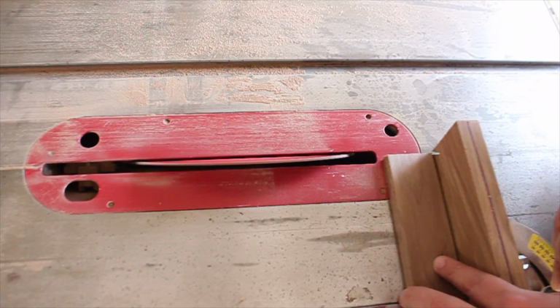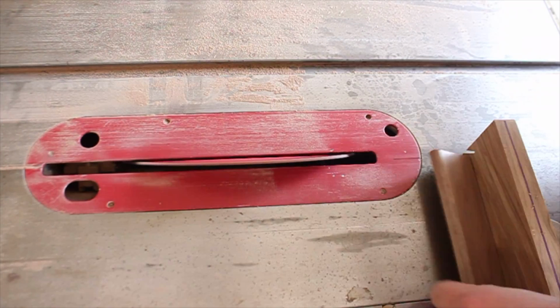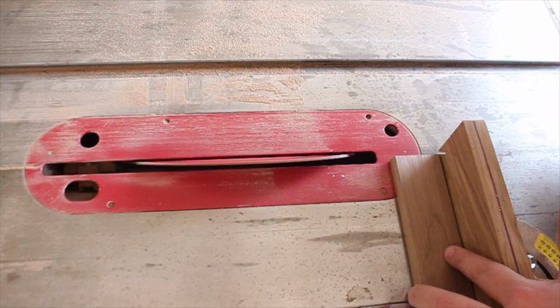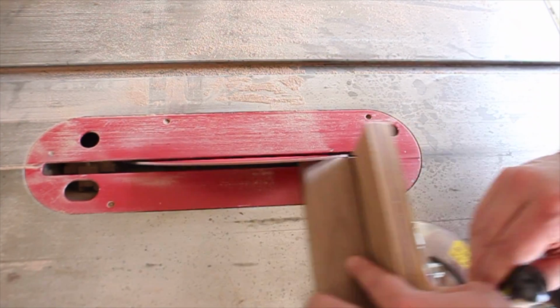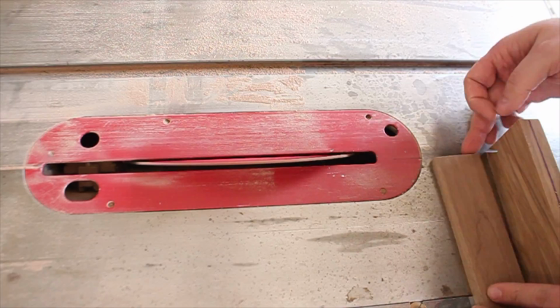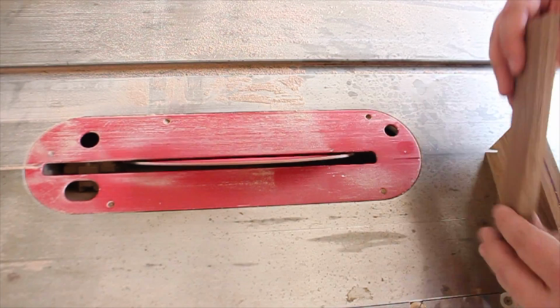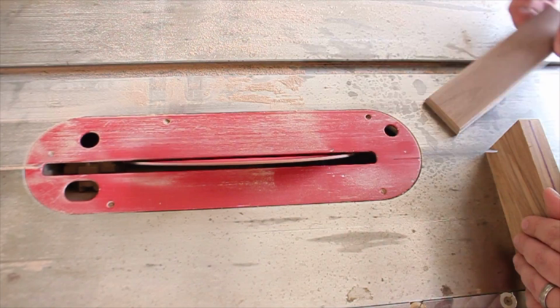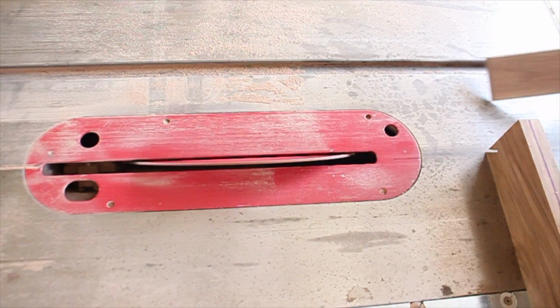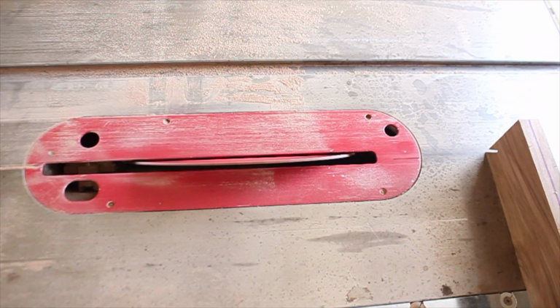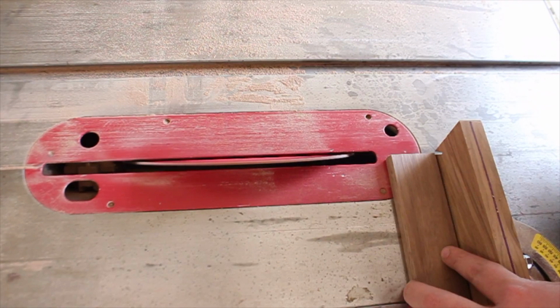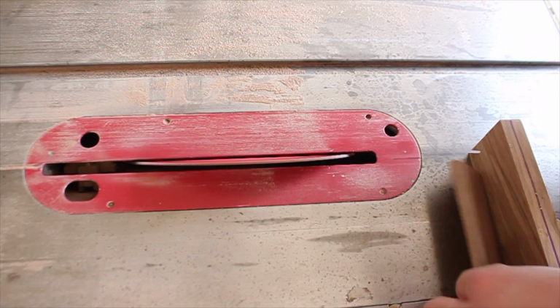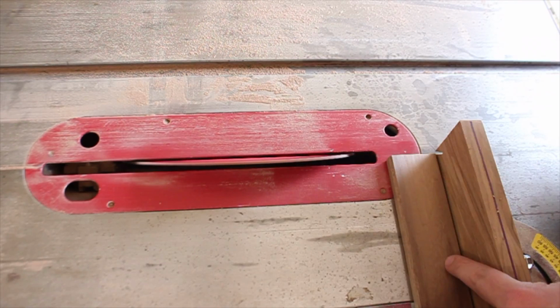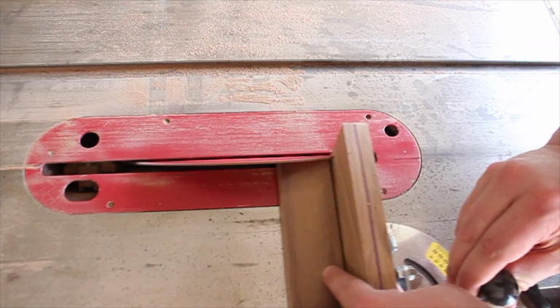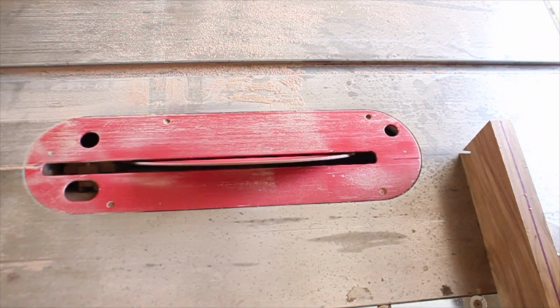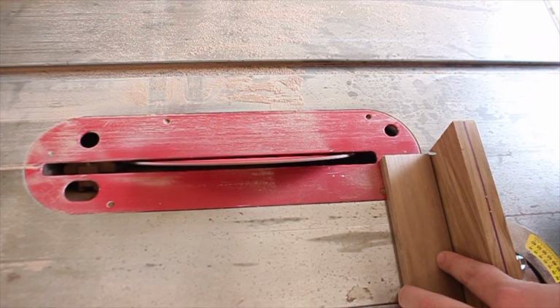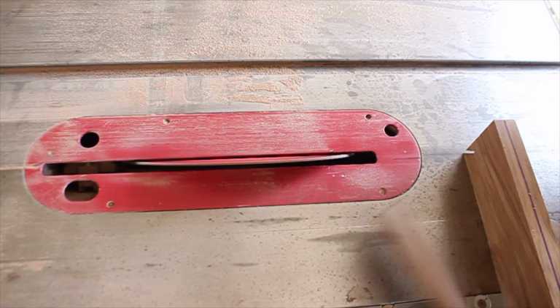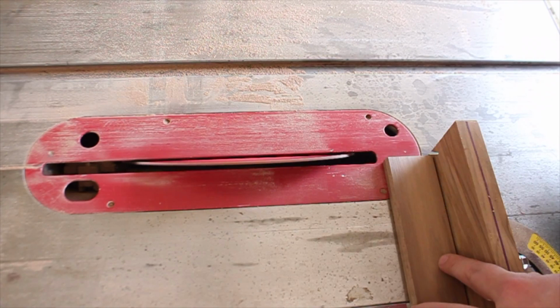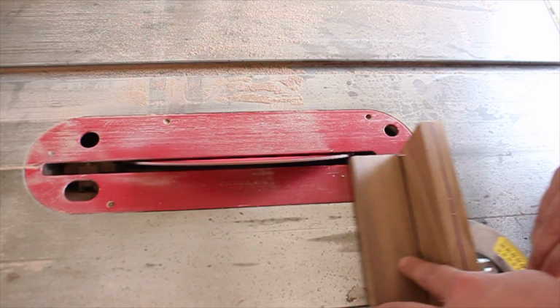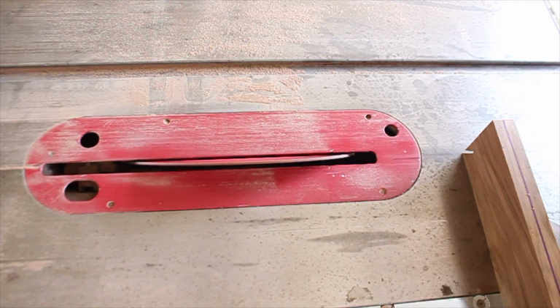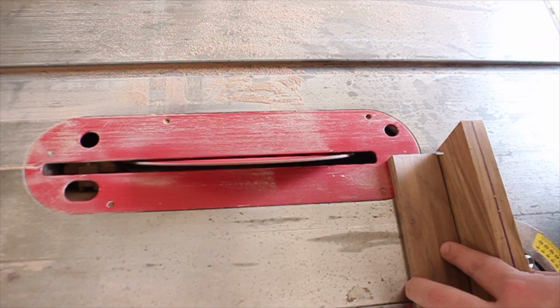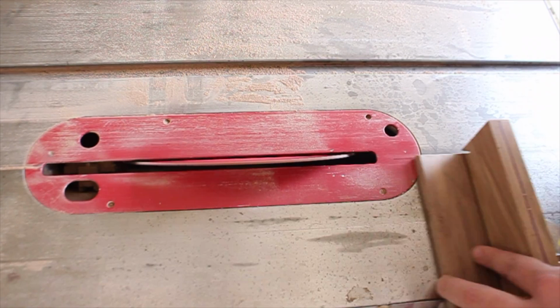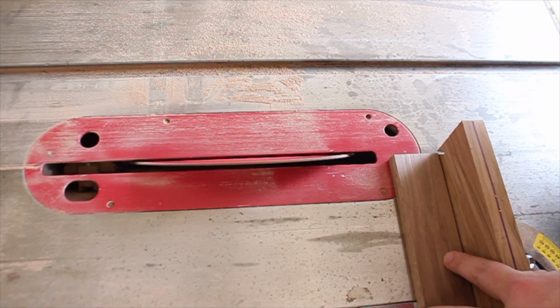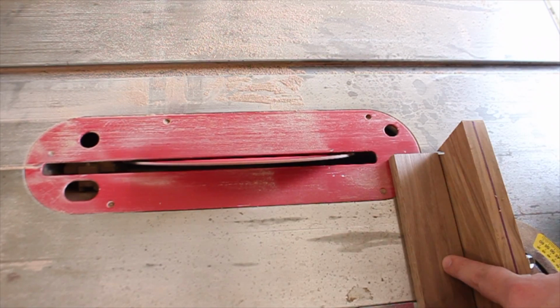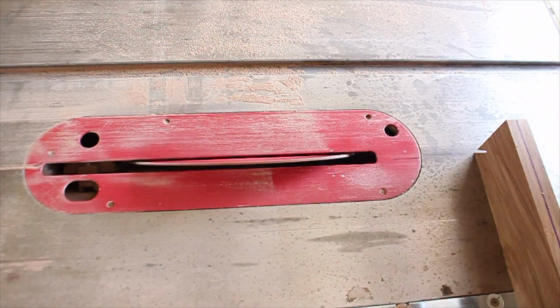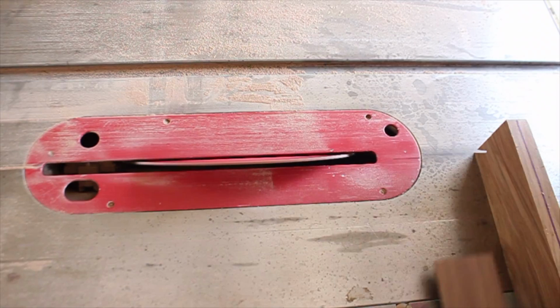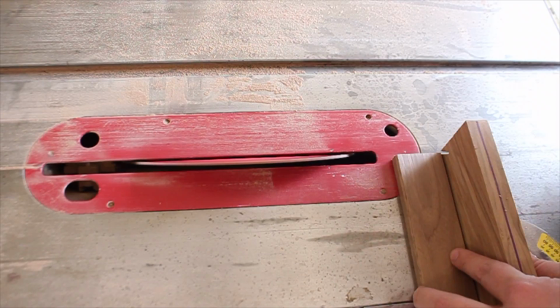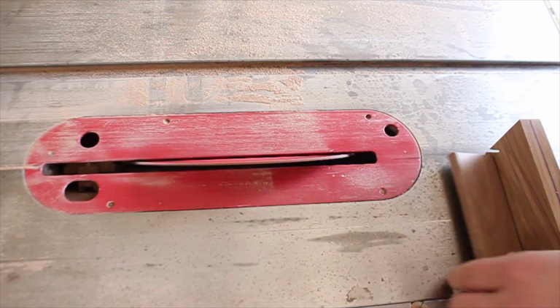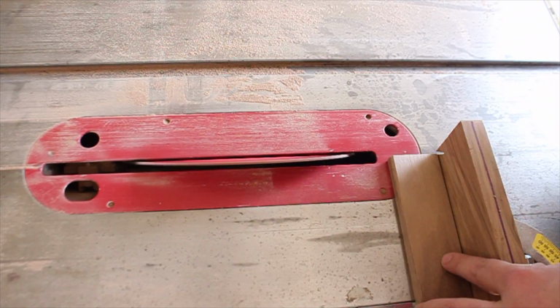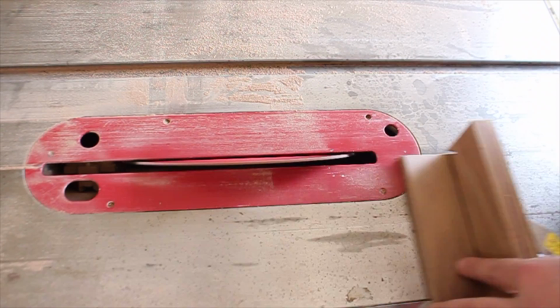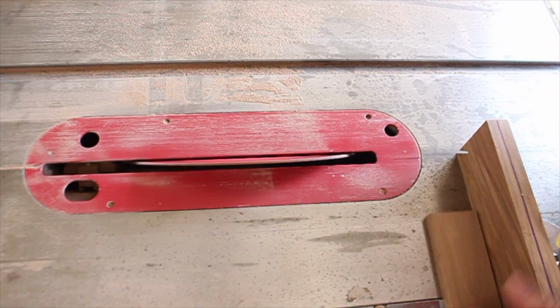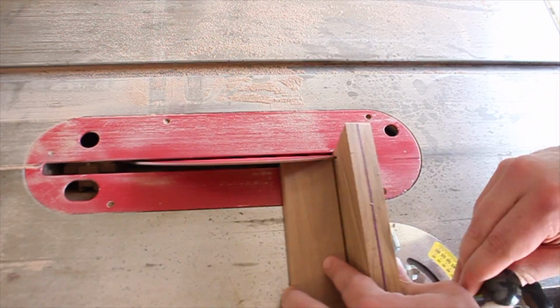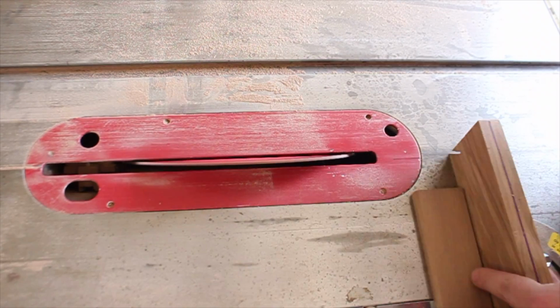I suggest getting all your lengths cut first, then coming back and adding your chamfers to the ends. Batching this out all at once saves you a lot of time.